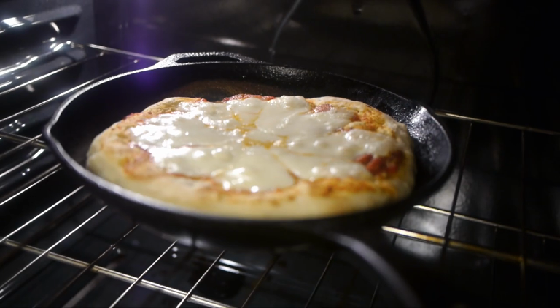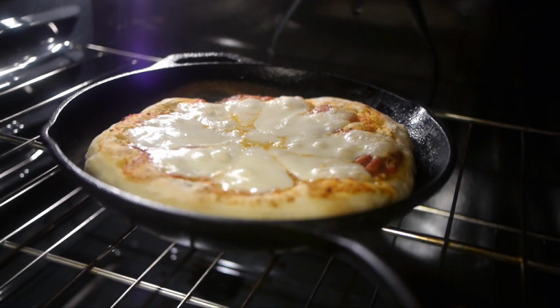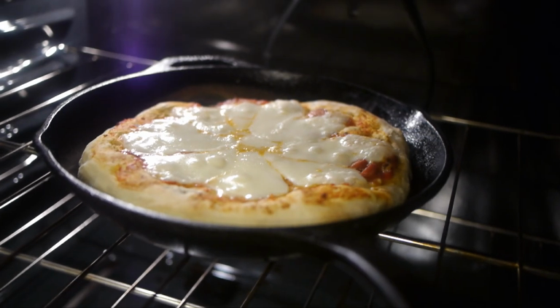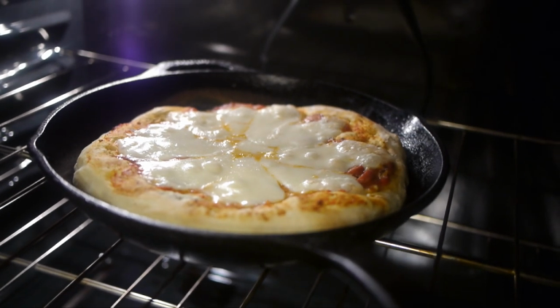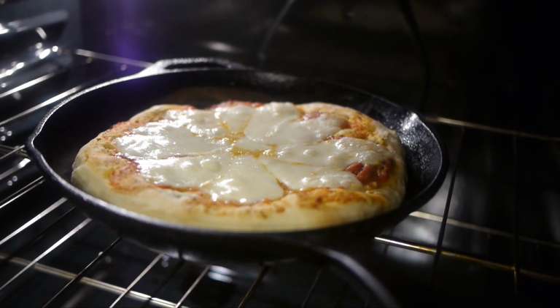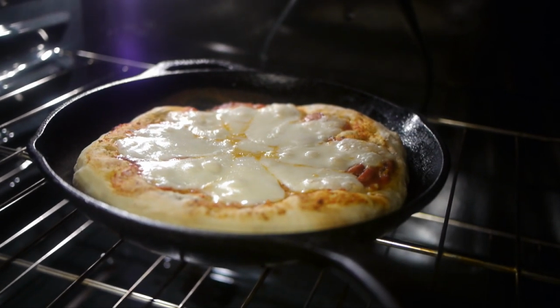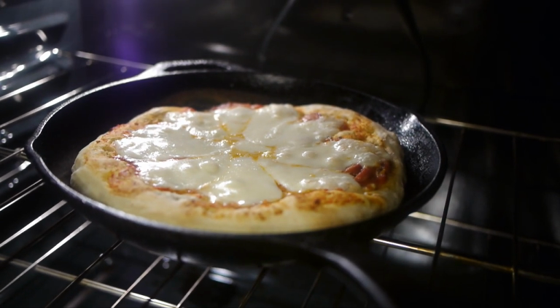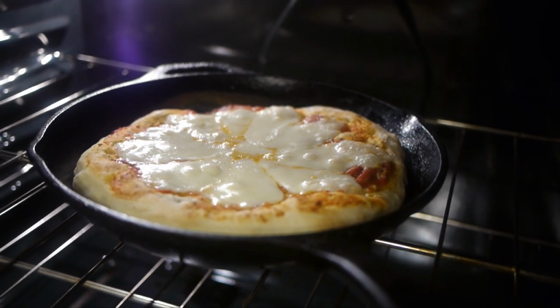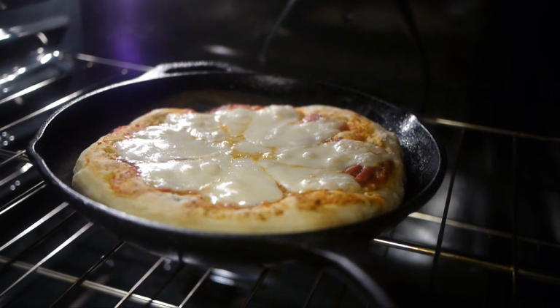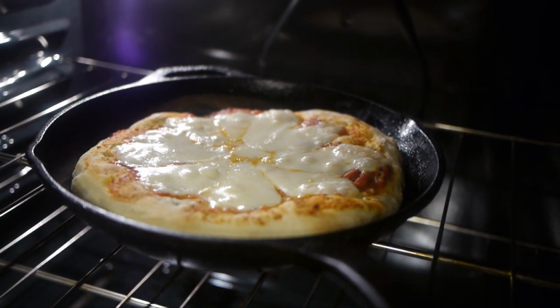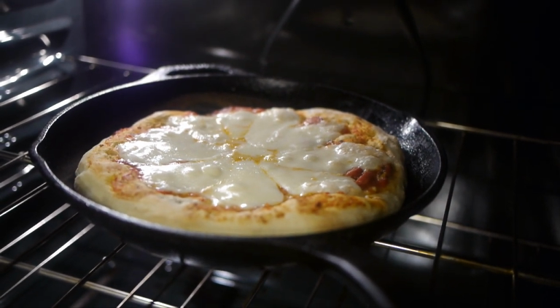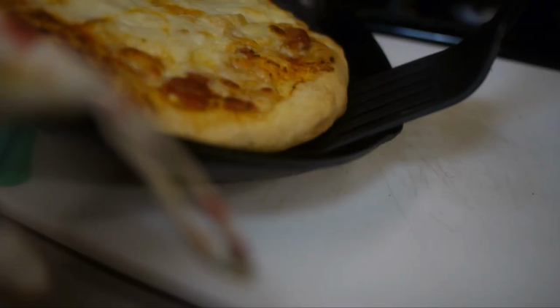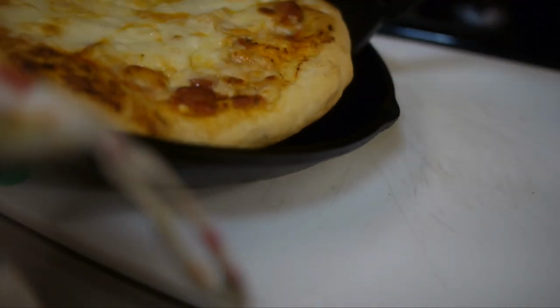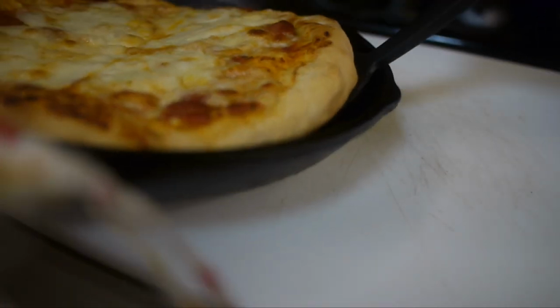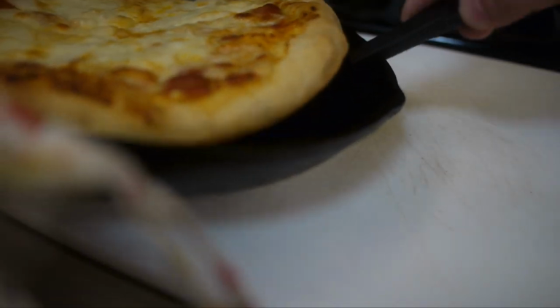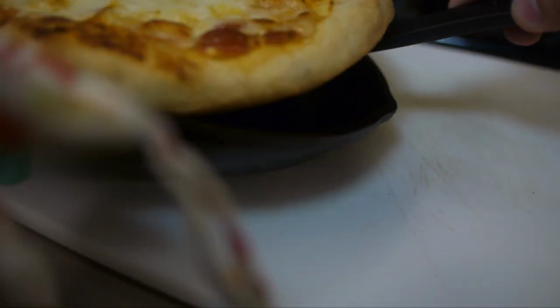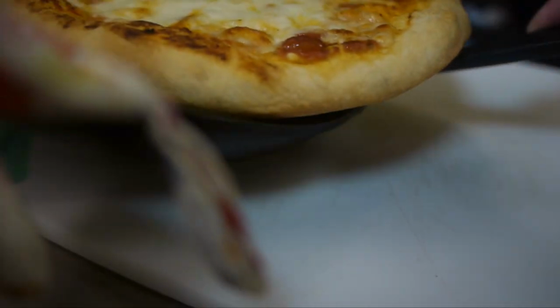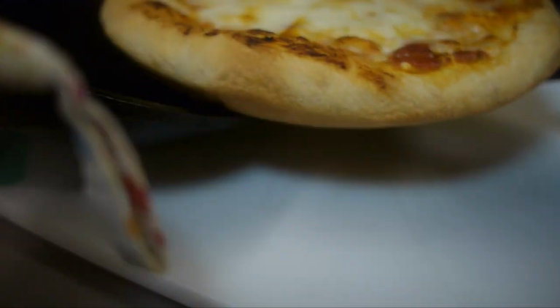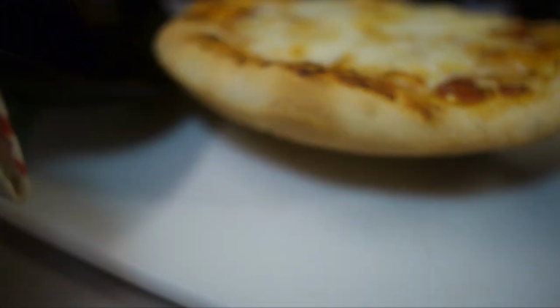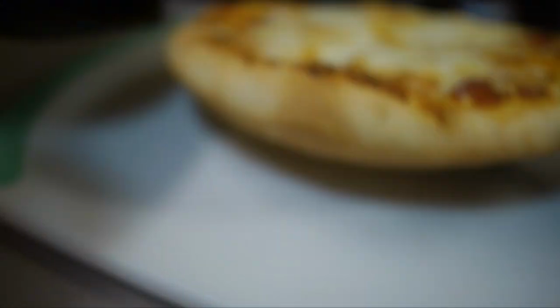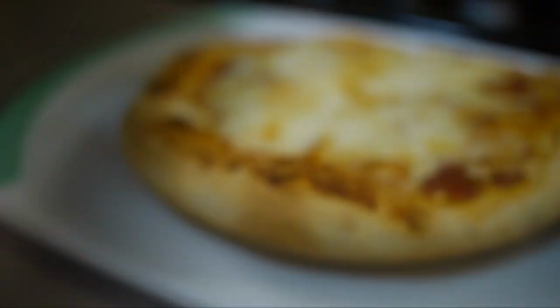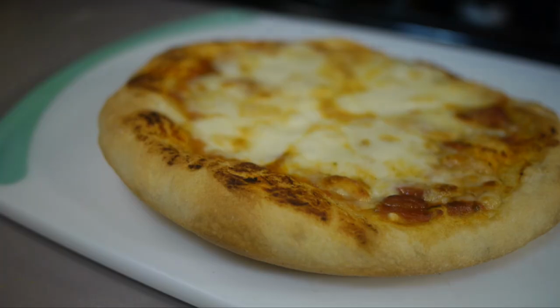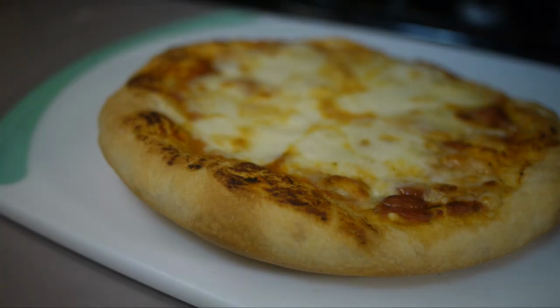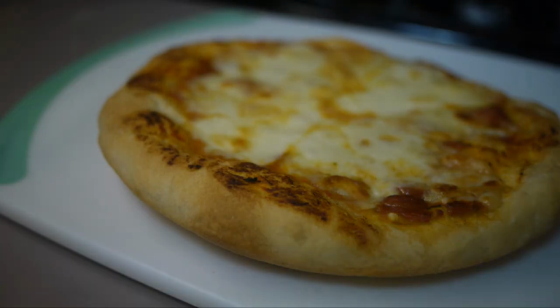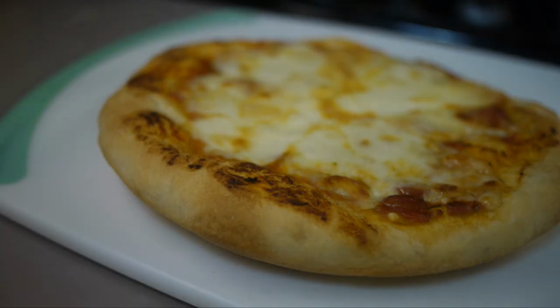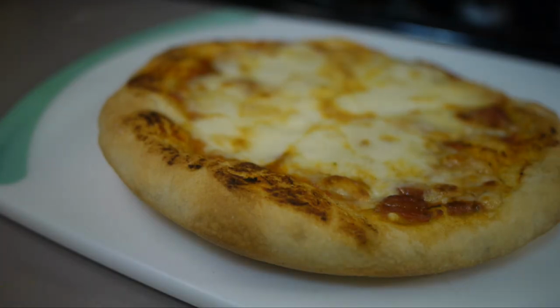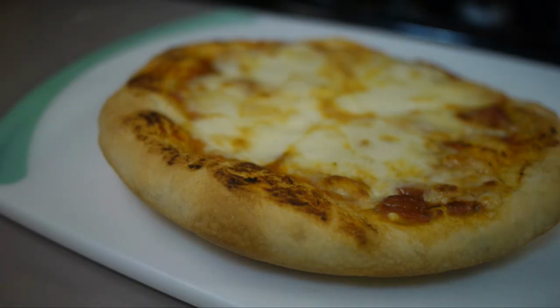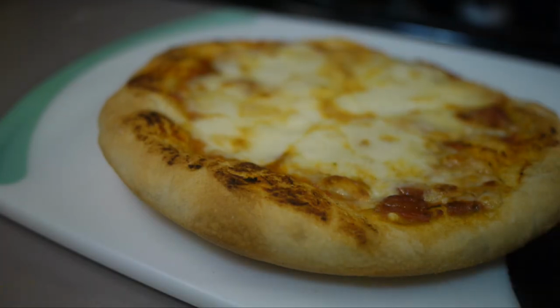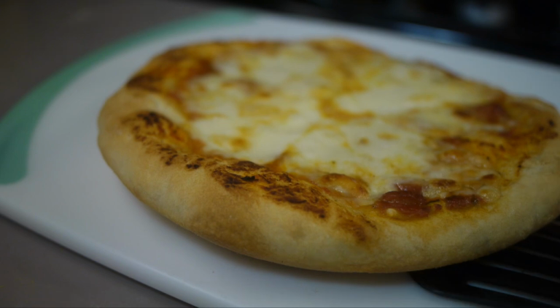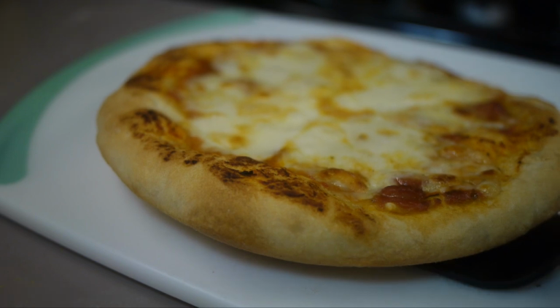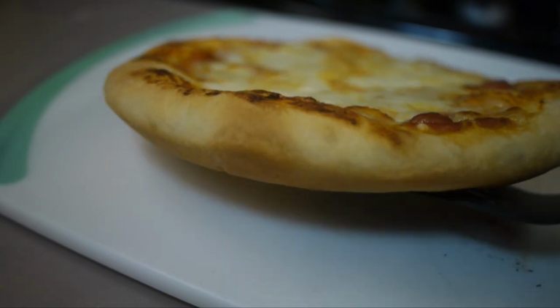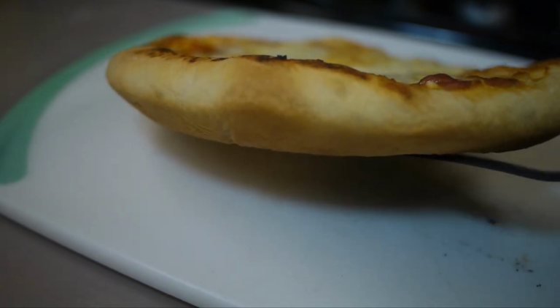Bake the pizza for about 12 to 15 minutes until it's golden brown and ready to go. The crust is perfect — doughy, crunchy, and just a little sweet.